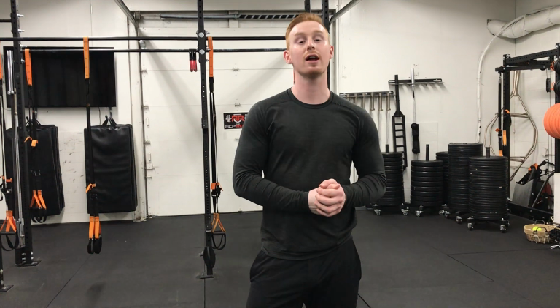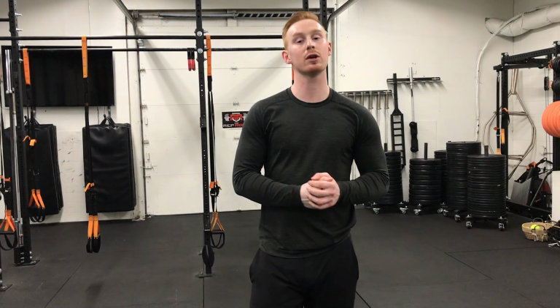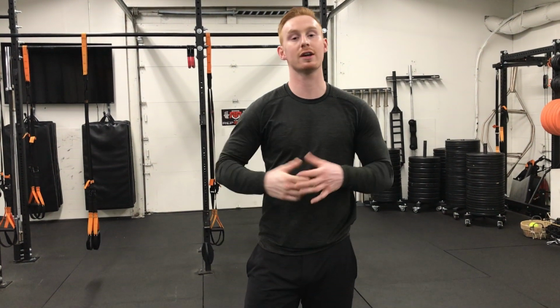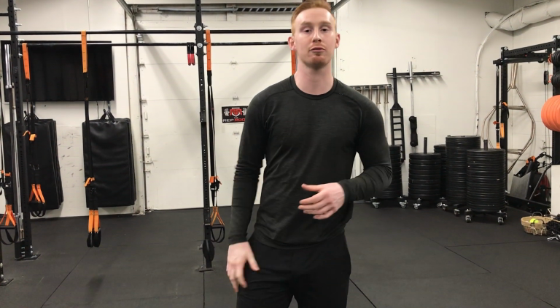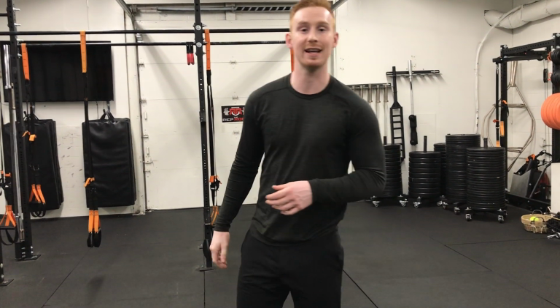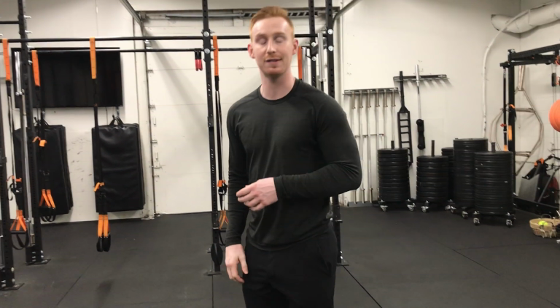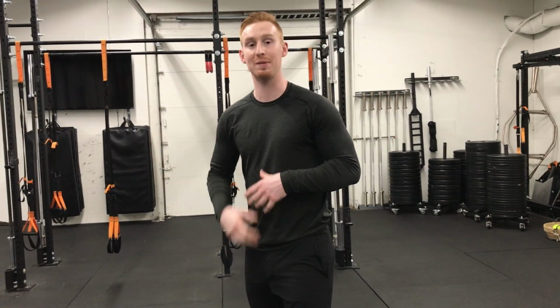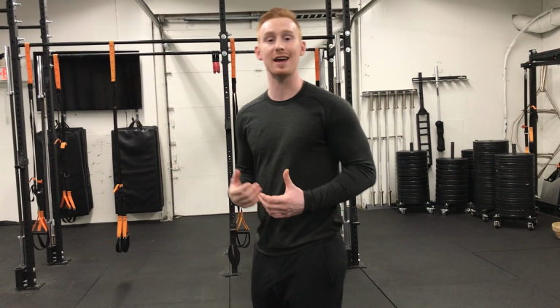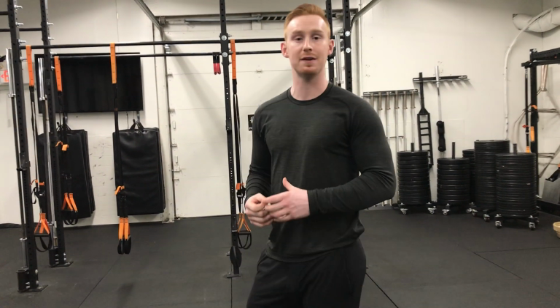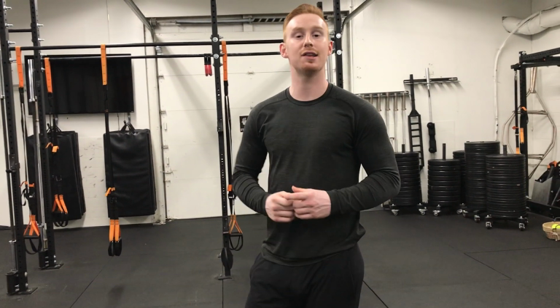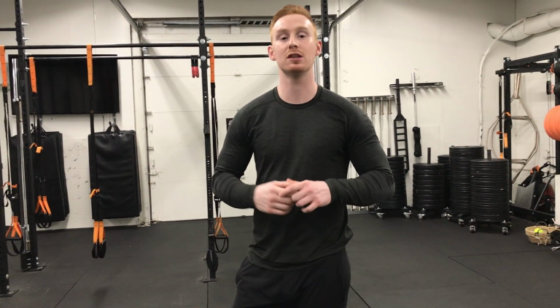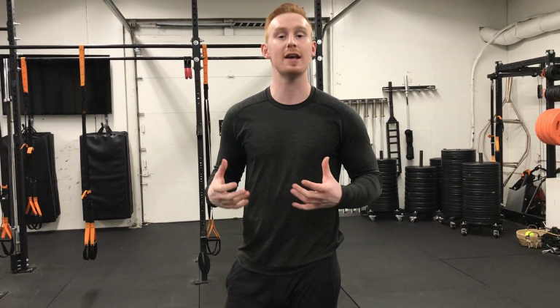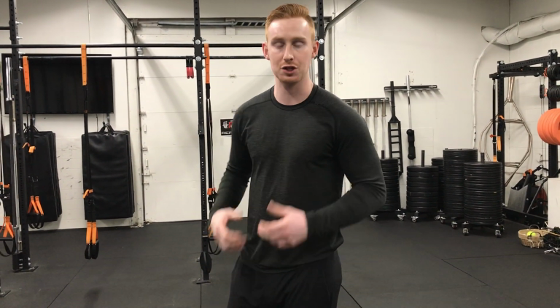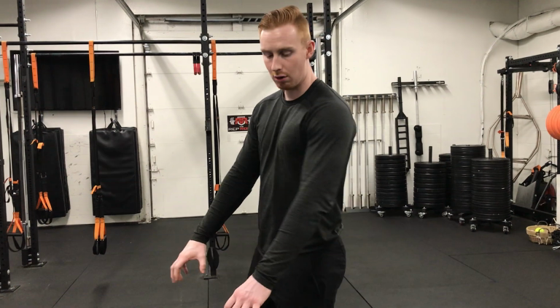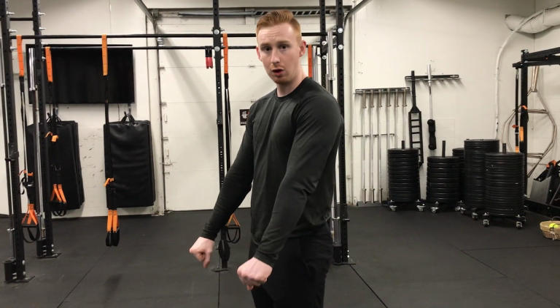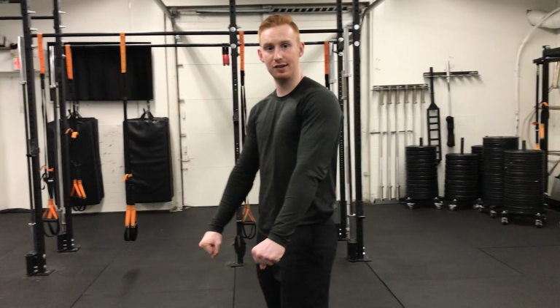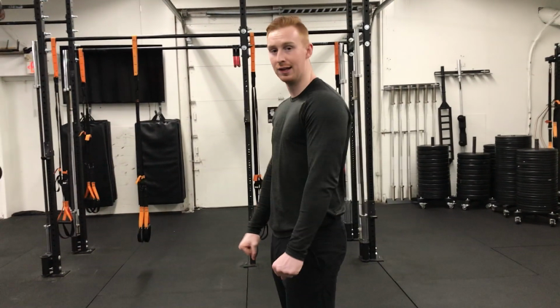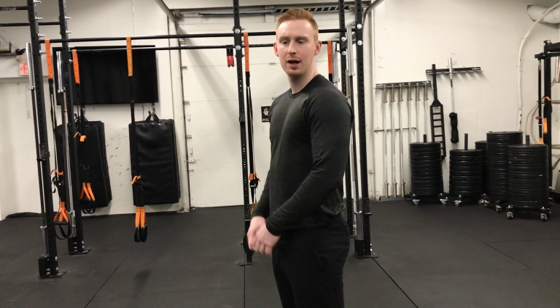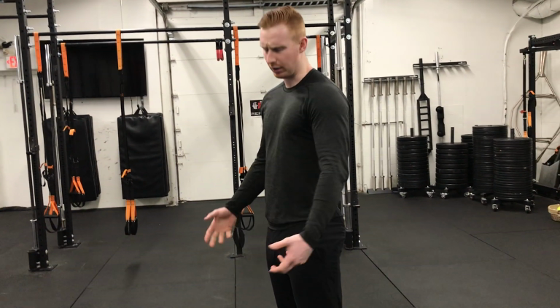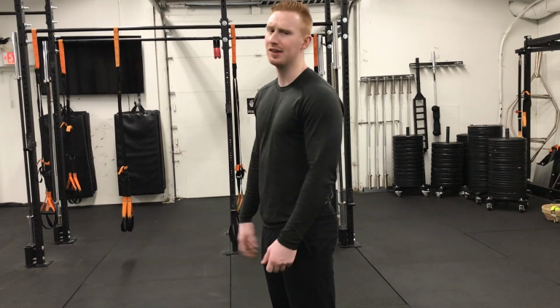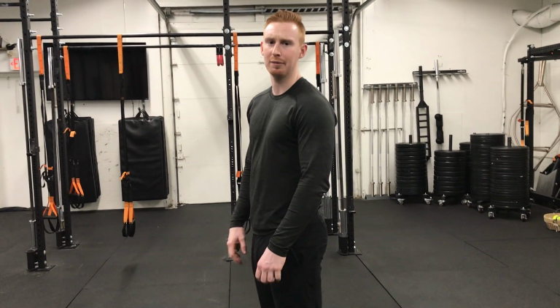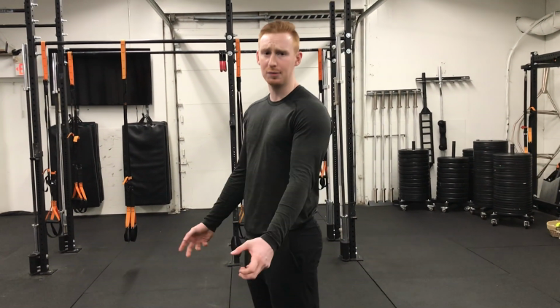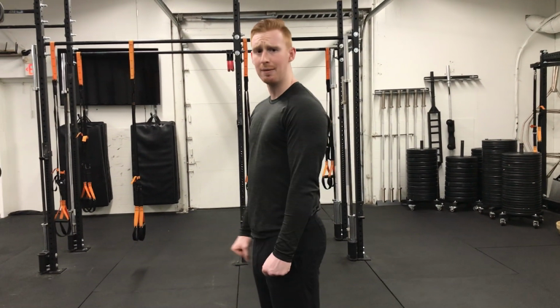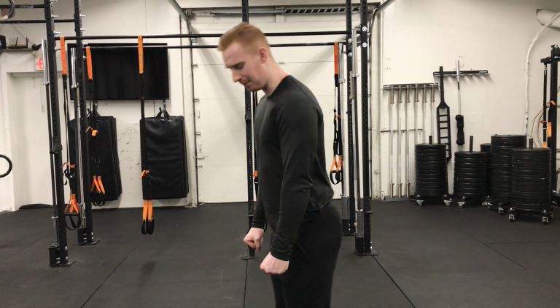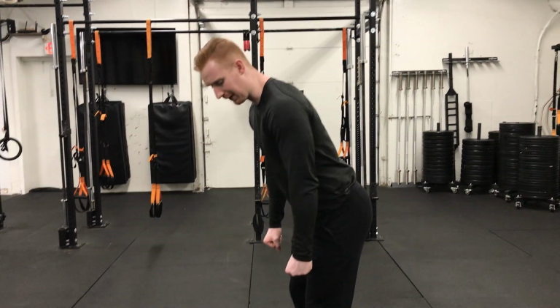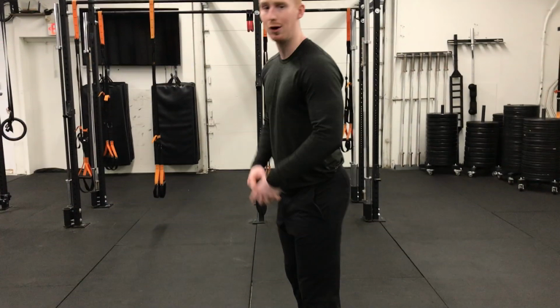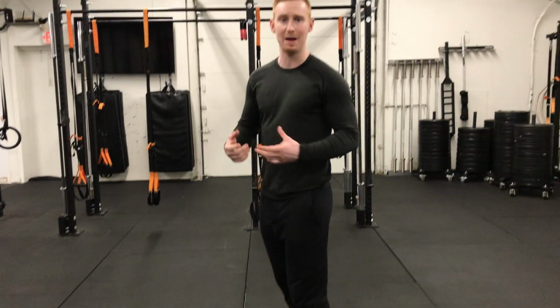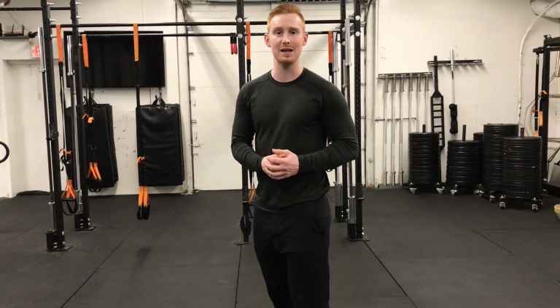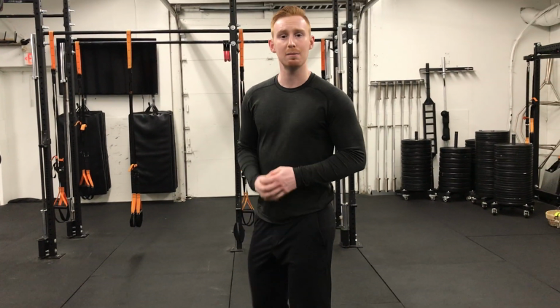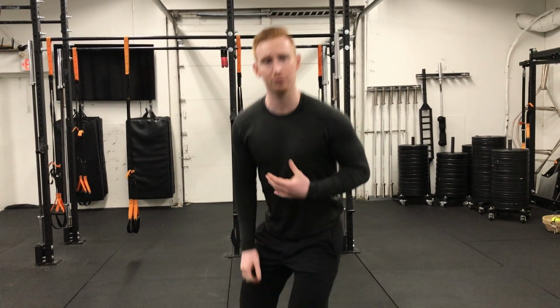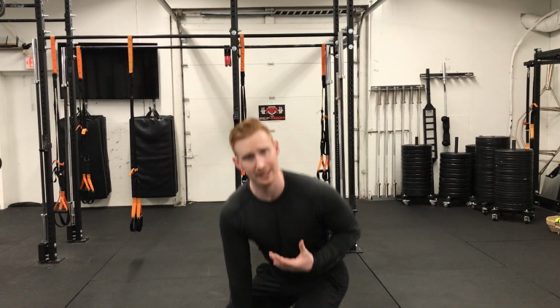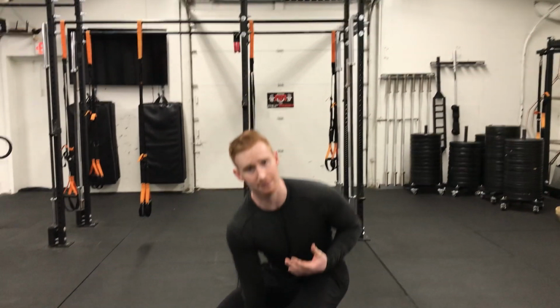Alright, so now we're going to work on our kettlebell Romanian deadlift. A Romanian deadlift is simply a loaded hip hinge where our load is in our hands without additional weights. We may use this with two dumbbells, we may use it with a kettlebell, whatever that may be — but that is our Romanian deadlift.